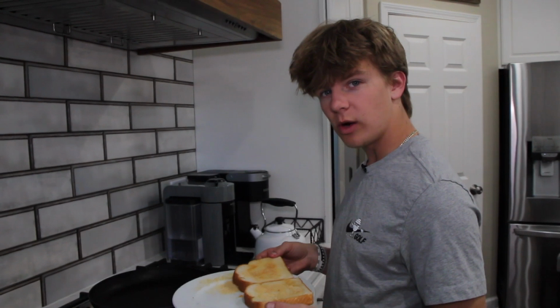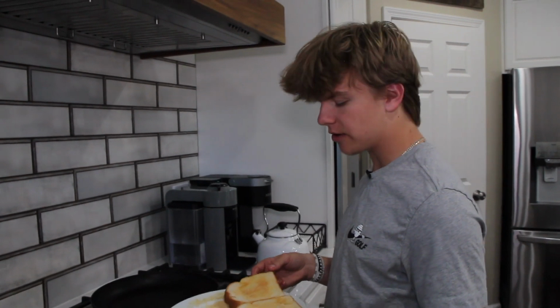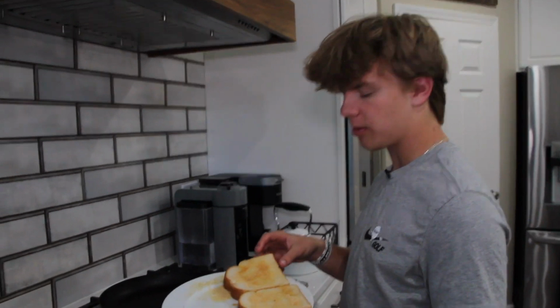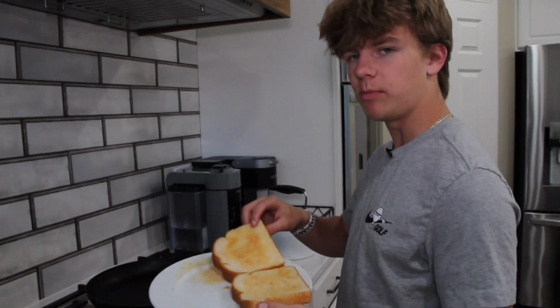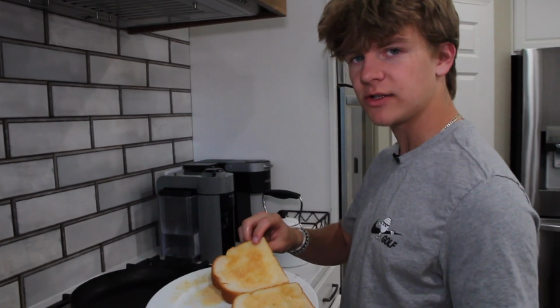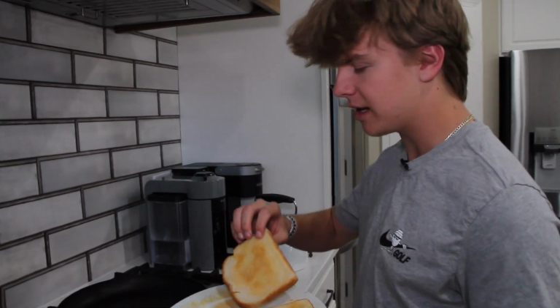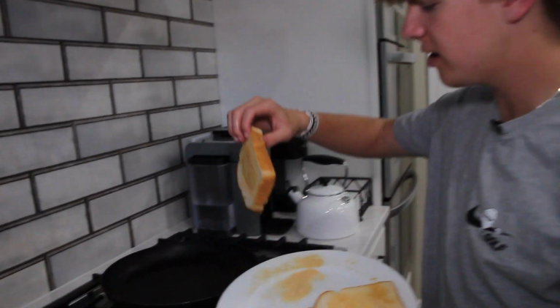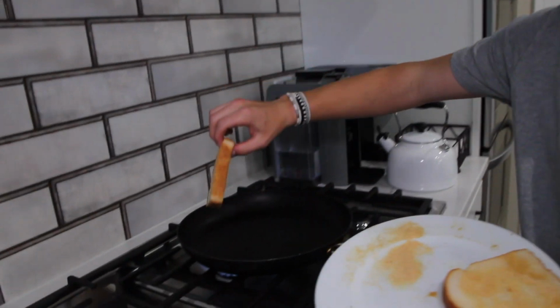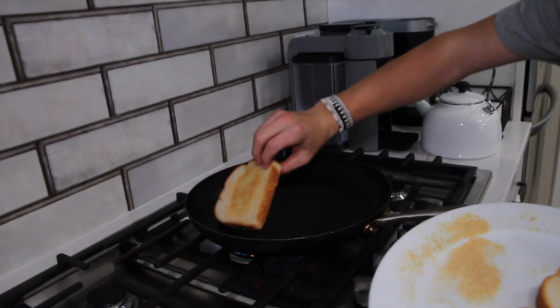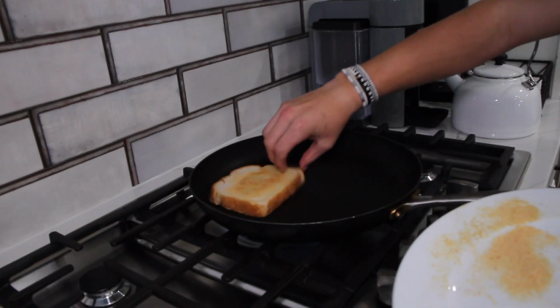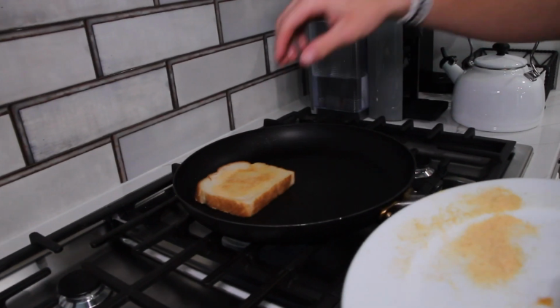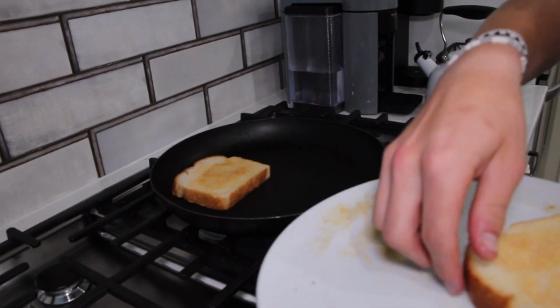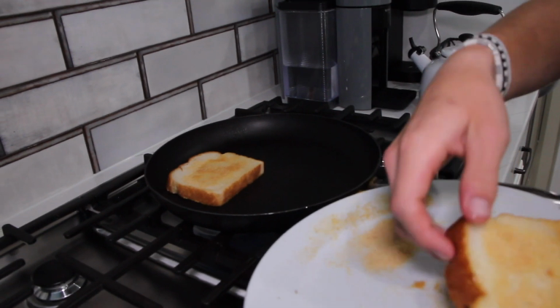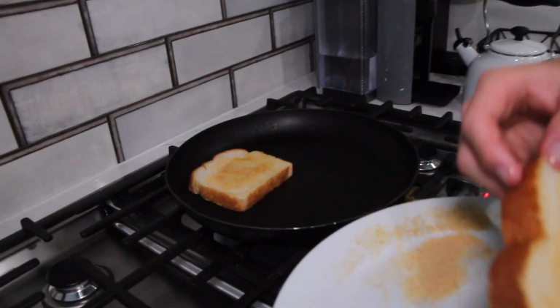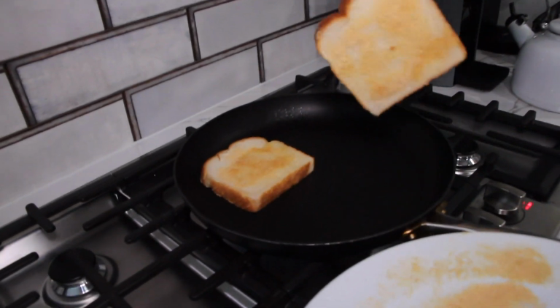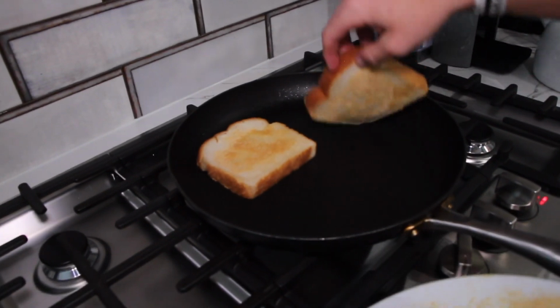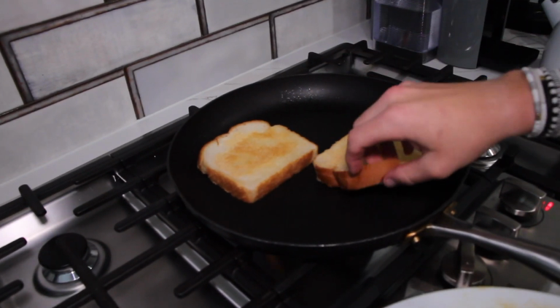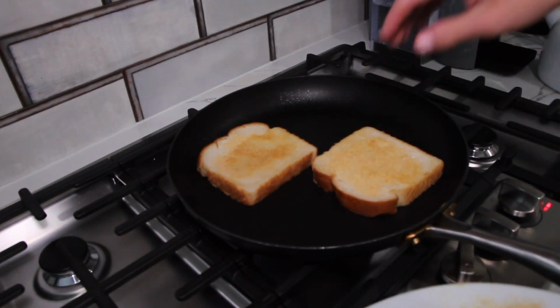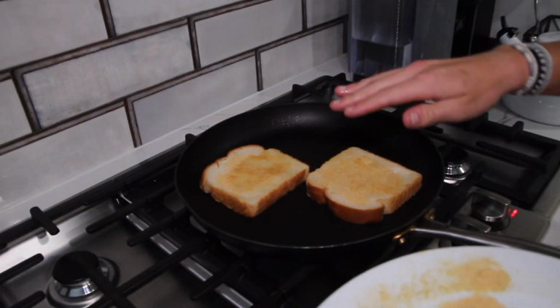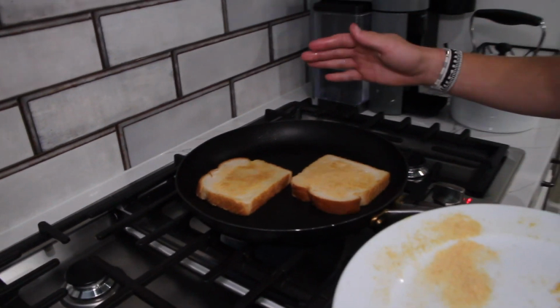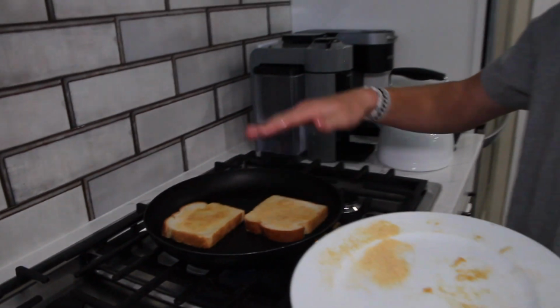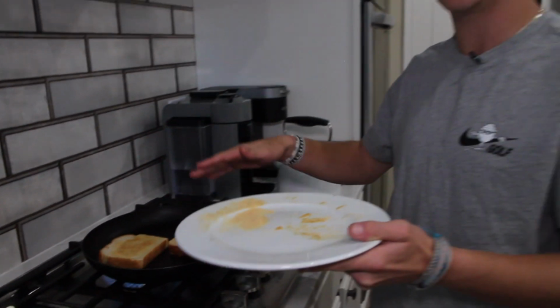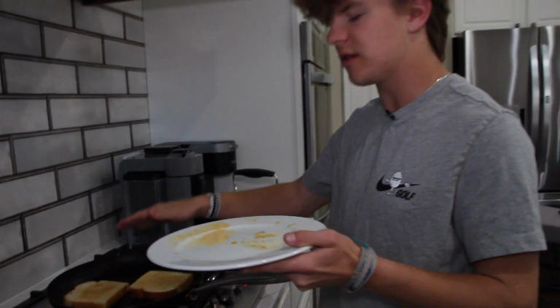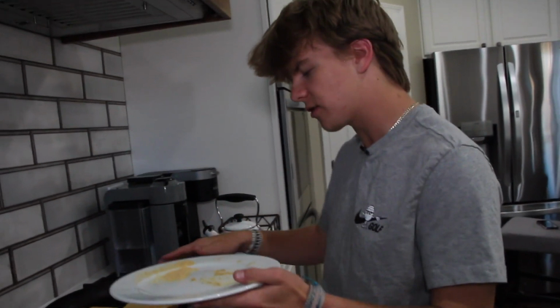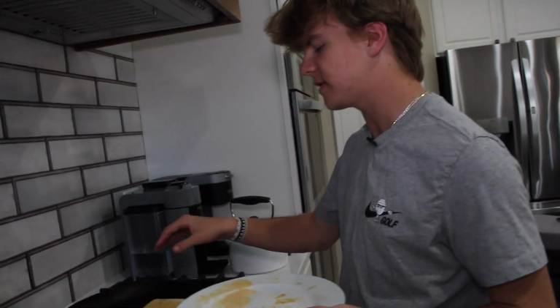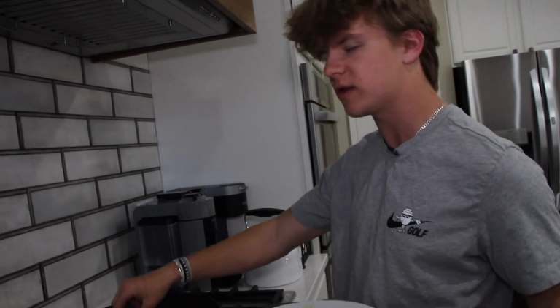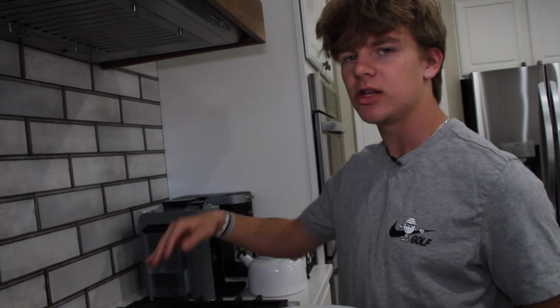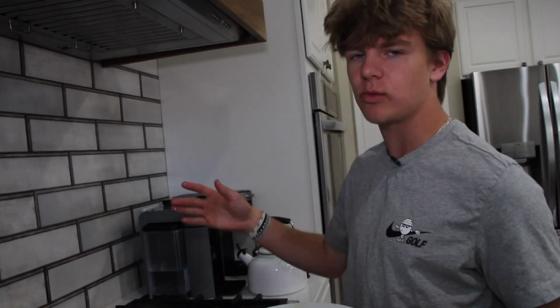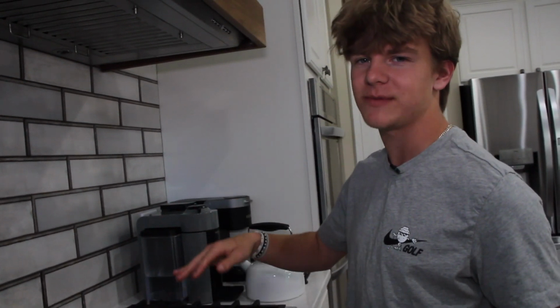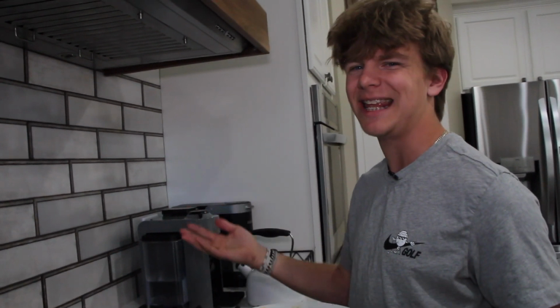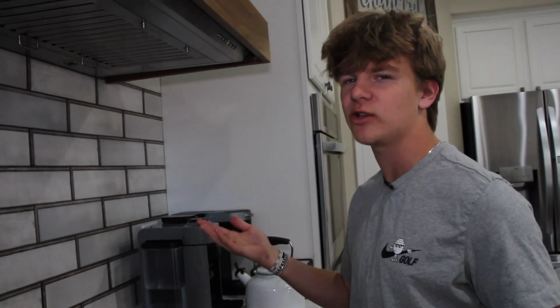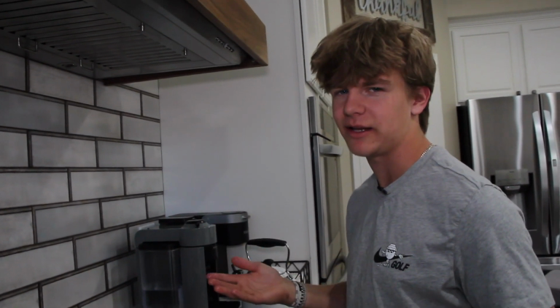Once you've added garlic butter to both sides of the bread, place your piece into the pan, just like so, gently, and allow it to fry both sides. Wait about 35 seconds per side, then flip to get that even crispiness.